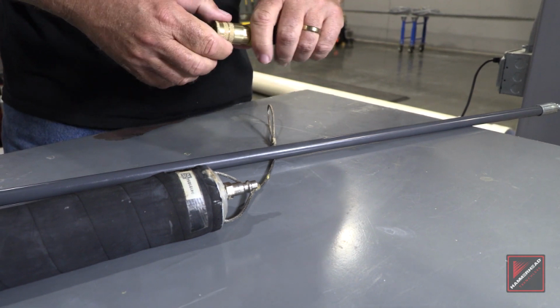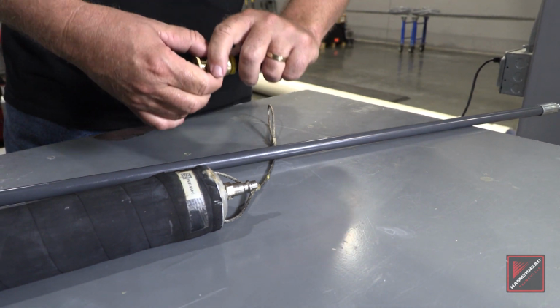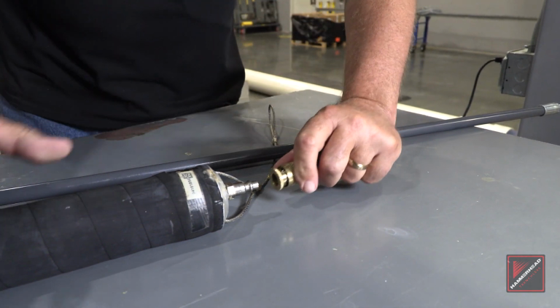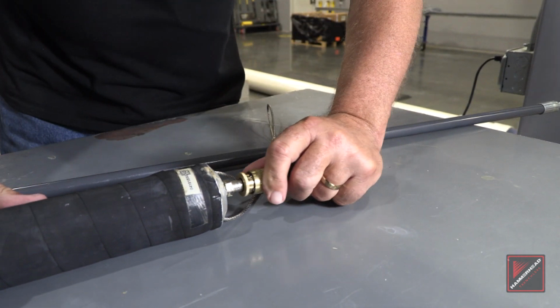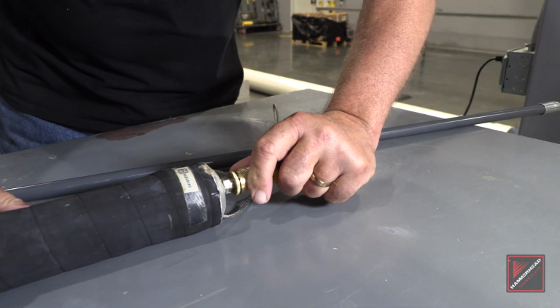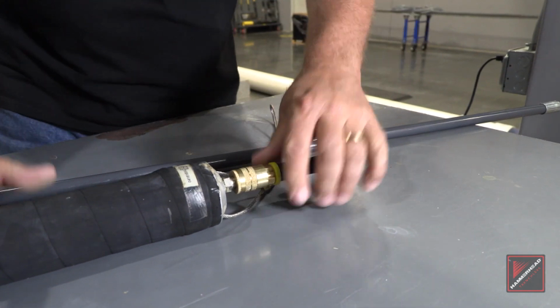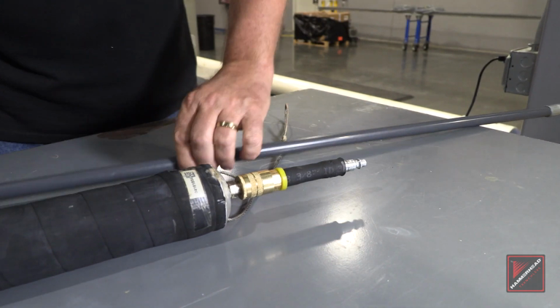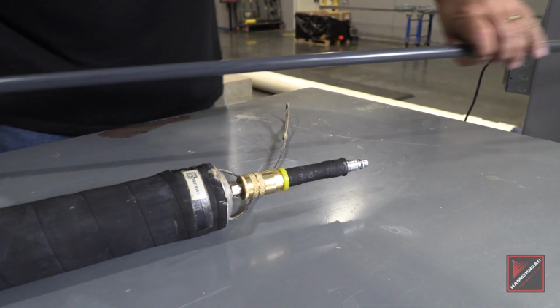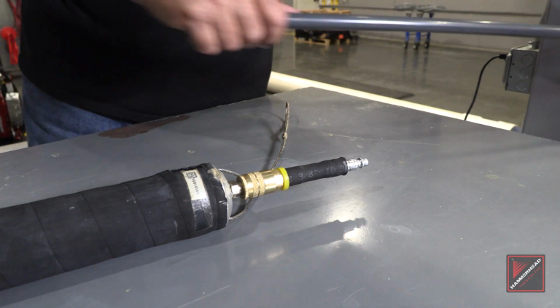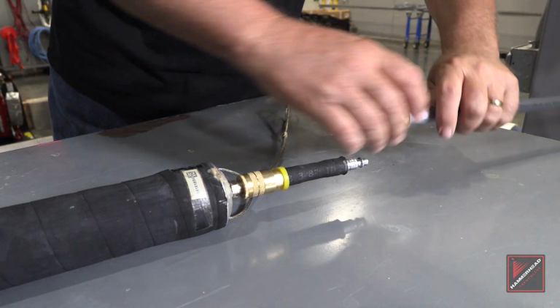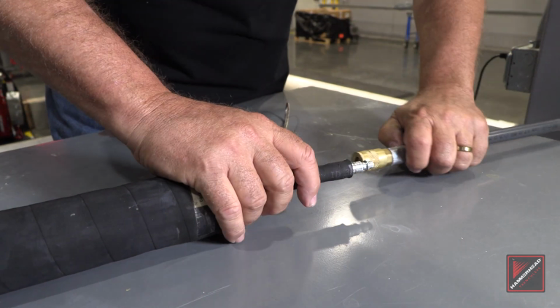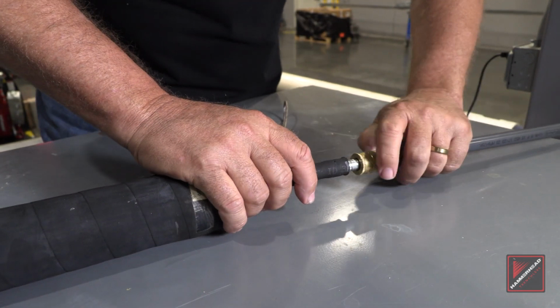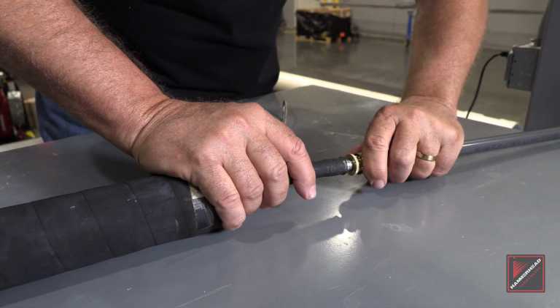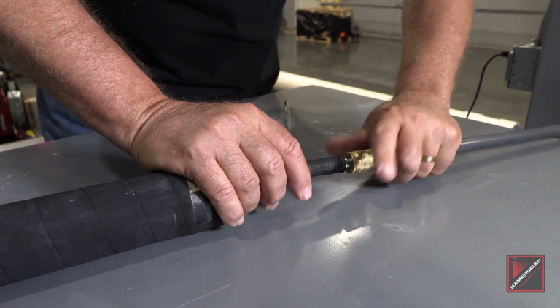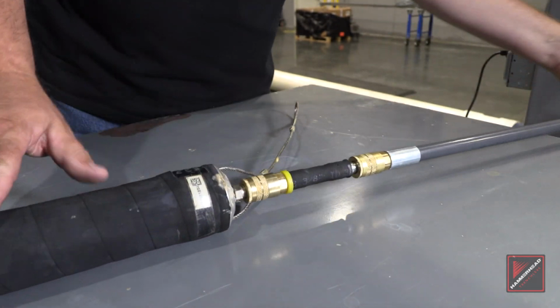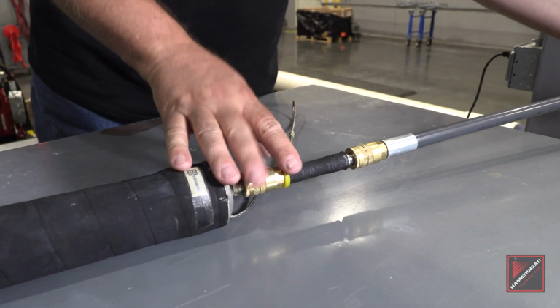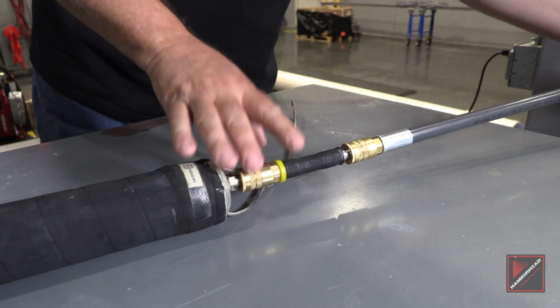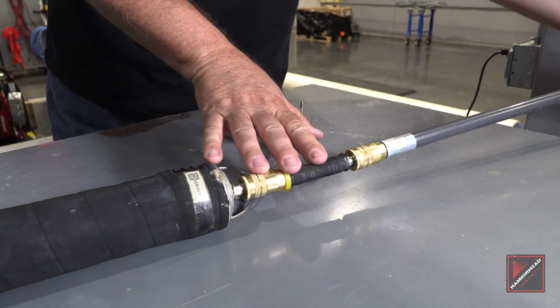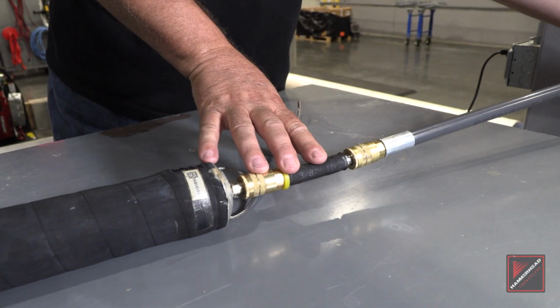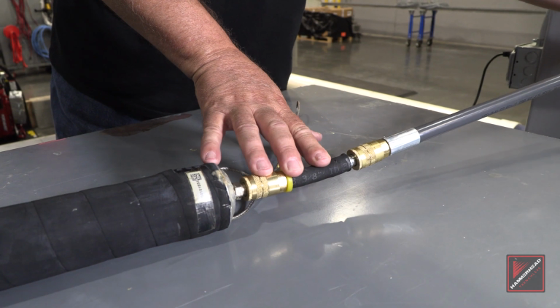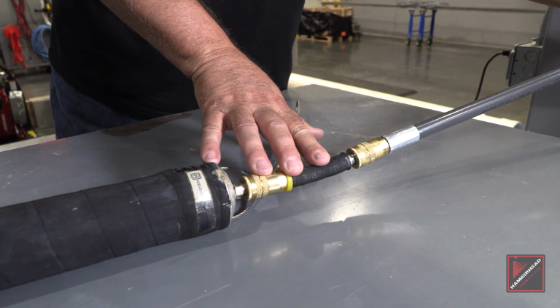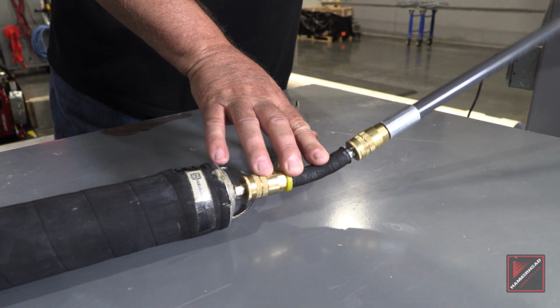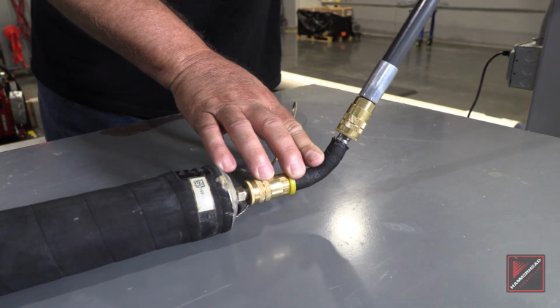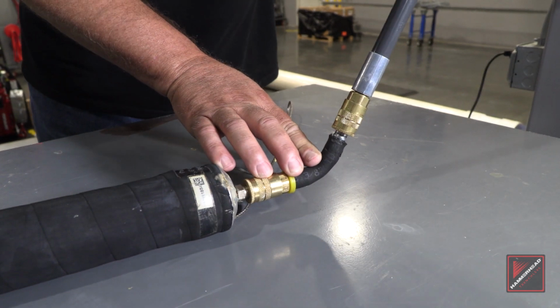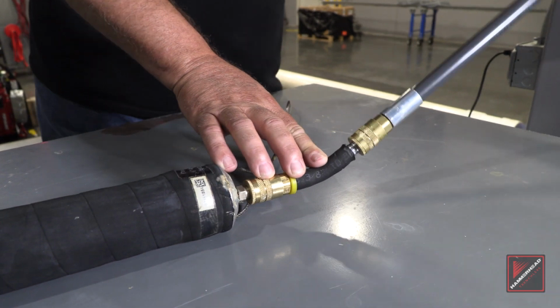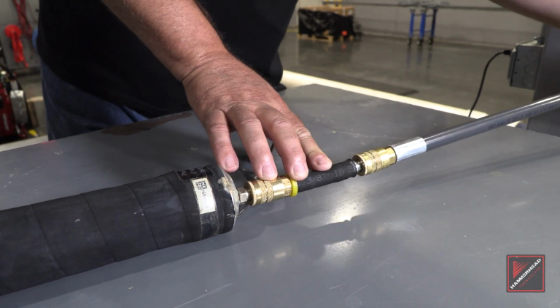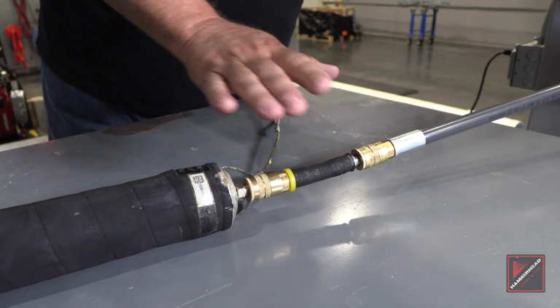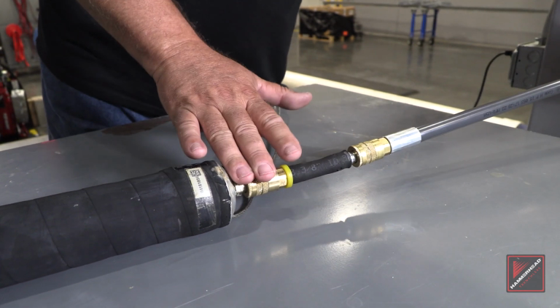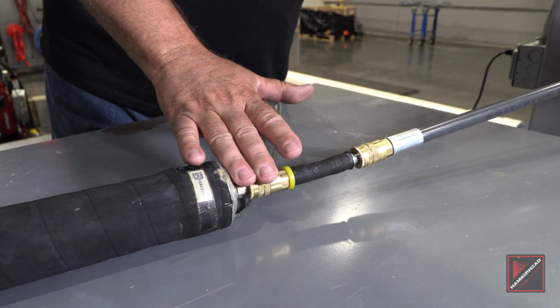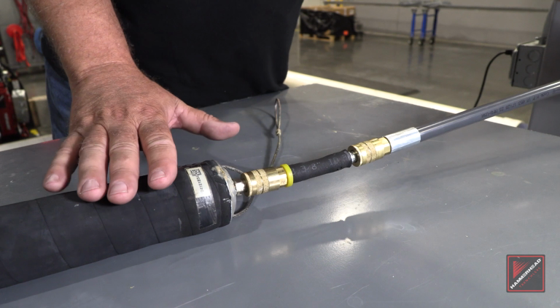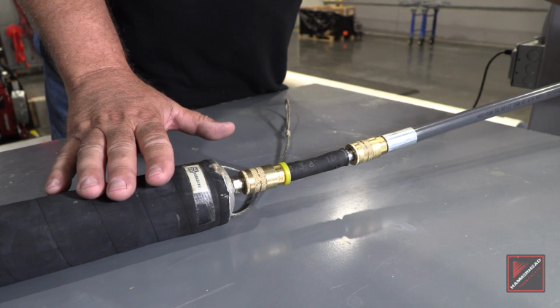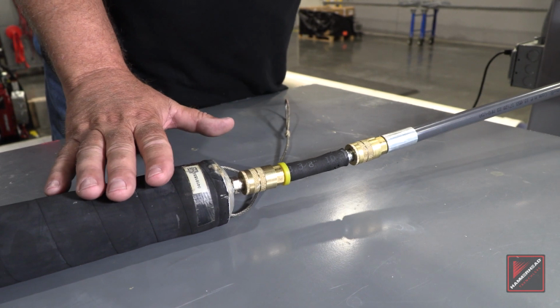The flex adapter goes onto the male fitting and then the push rod is connected to the end of the flex adapter. As you can see here, when we negotiate an elbow, the flex adapter is going to take all the stress off of this male fitting on the end of our point repair packer.